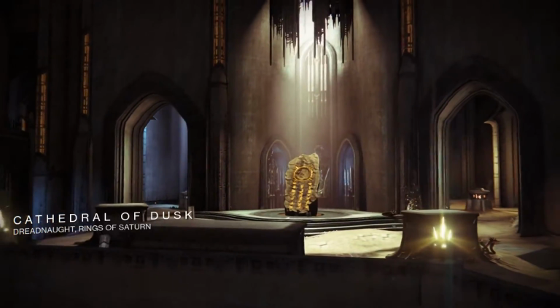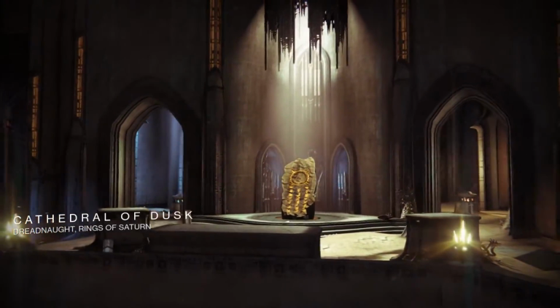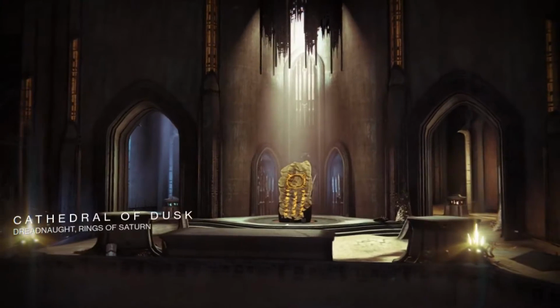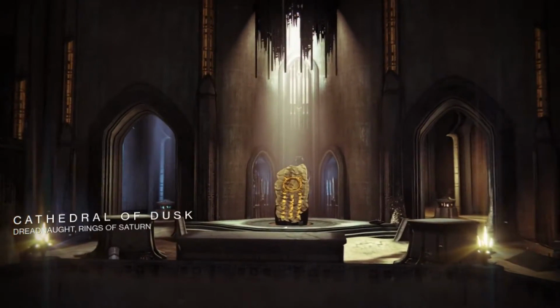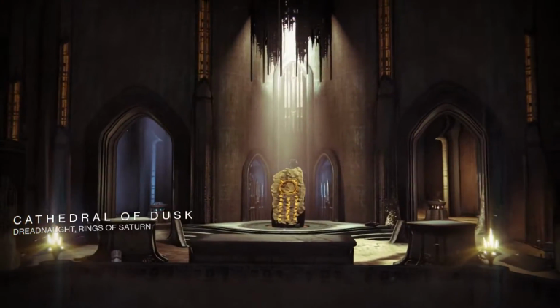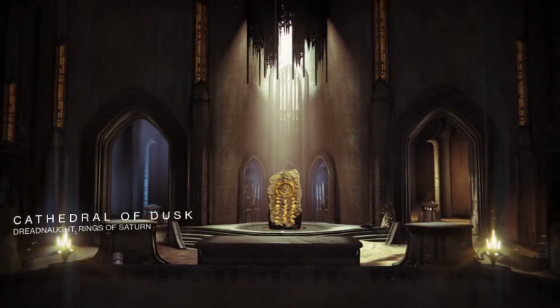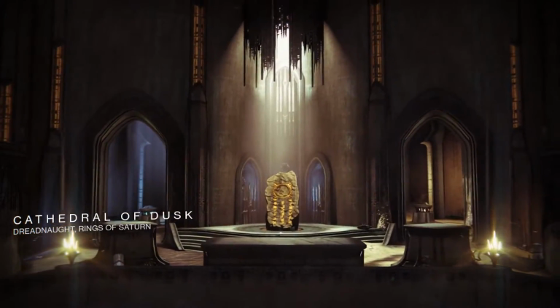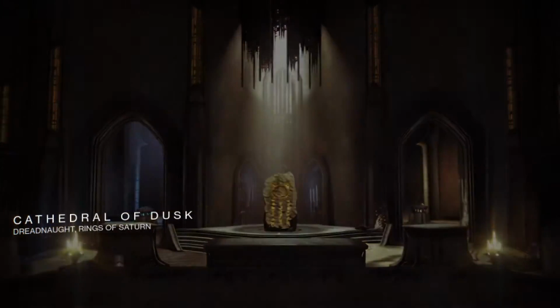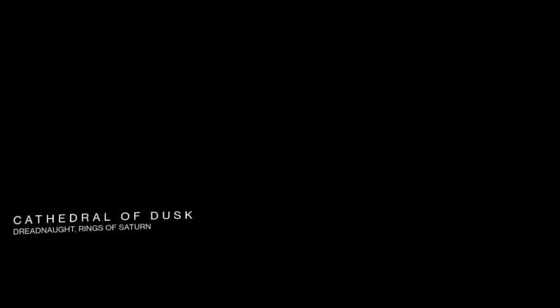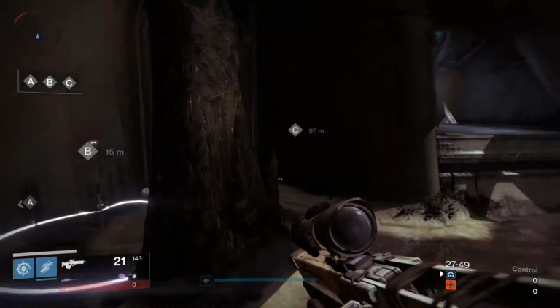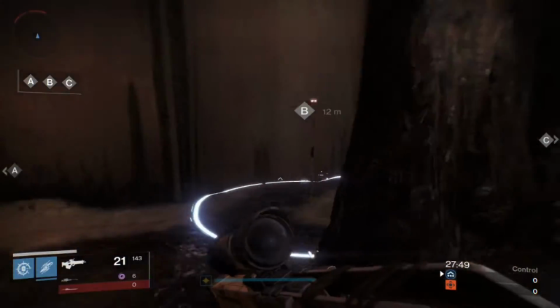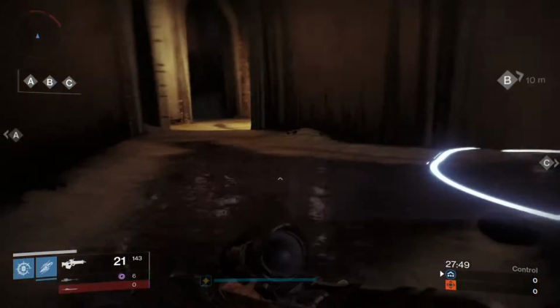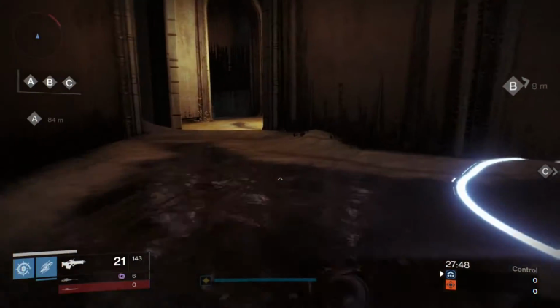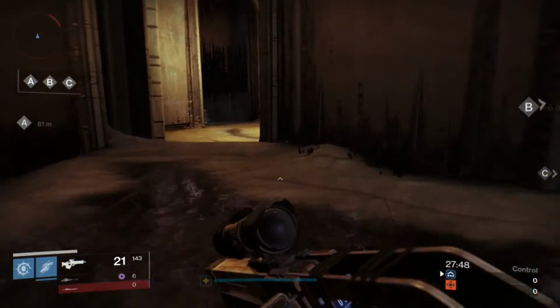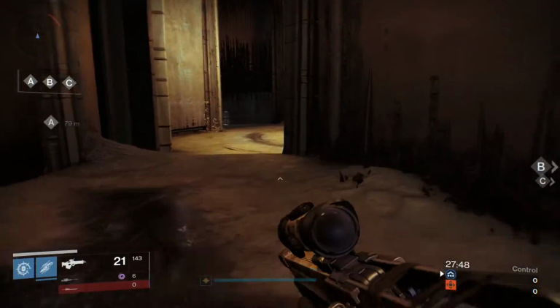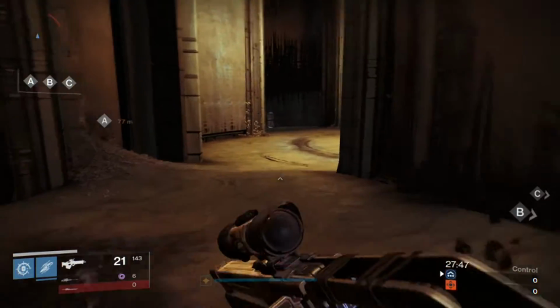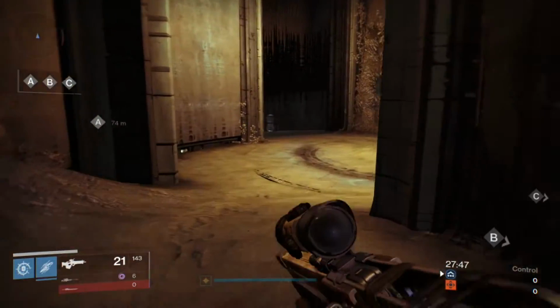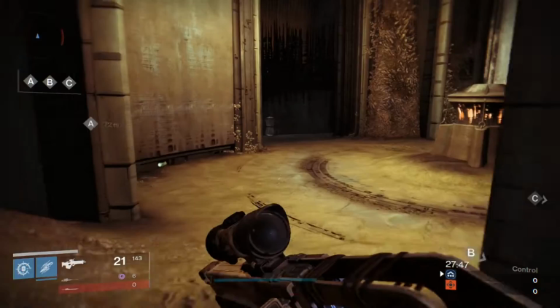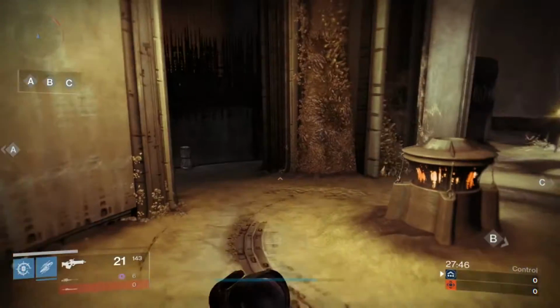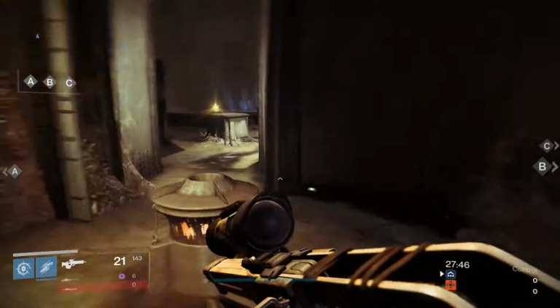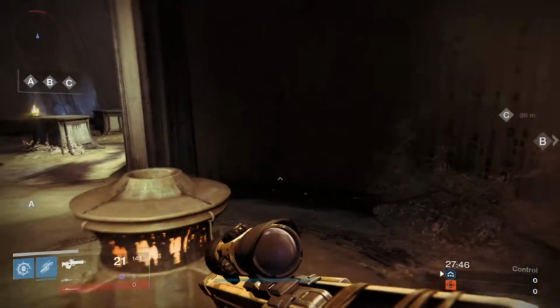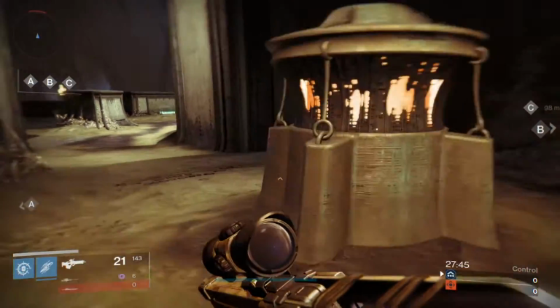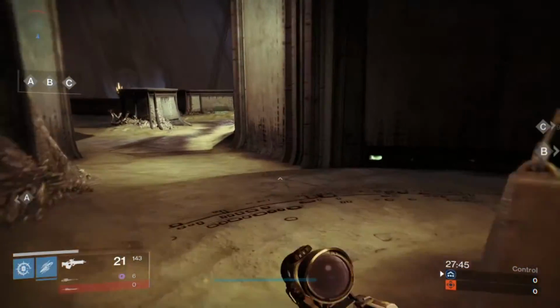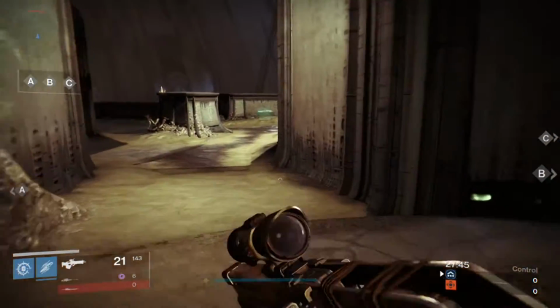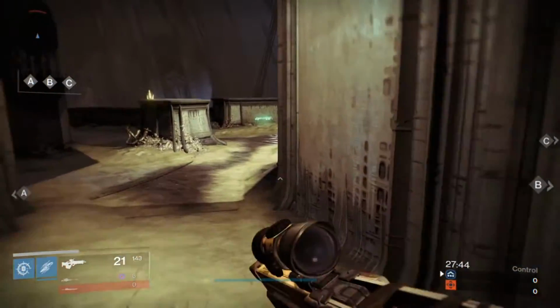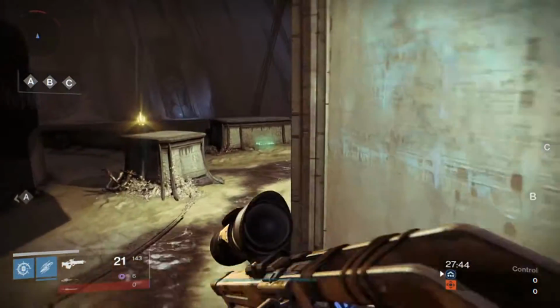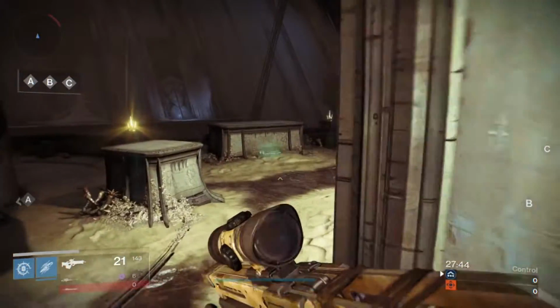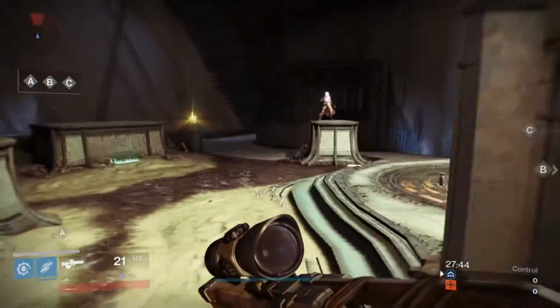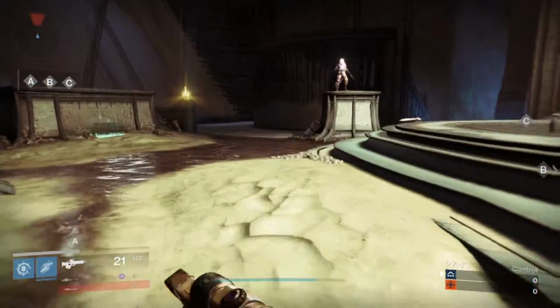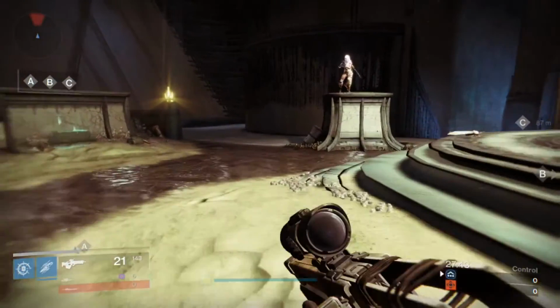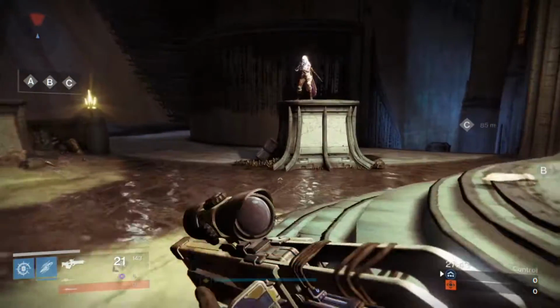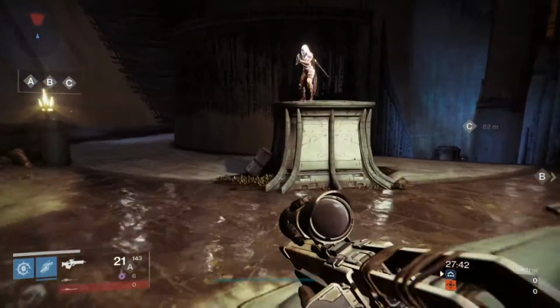Map number 8 is the Cathedral of Dusk. Go through the tunnels behind the B objective and in that long open room you will find the ghost seated near the special ammo spawn.